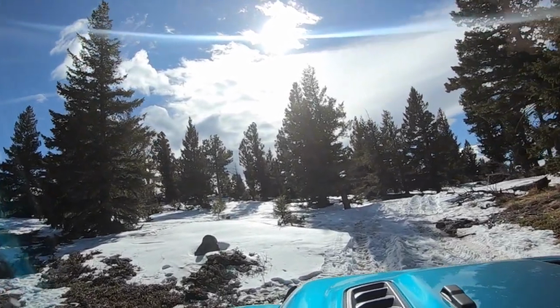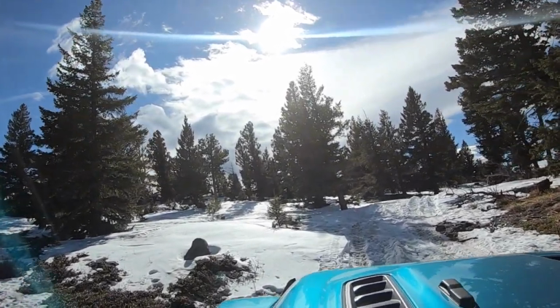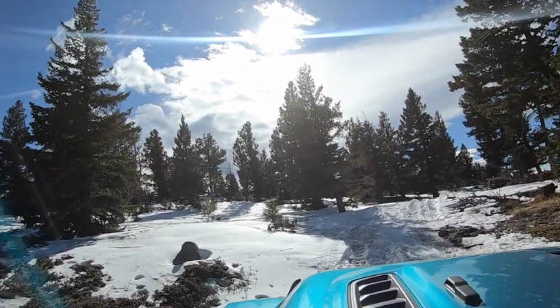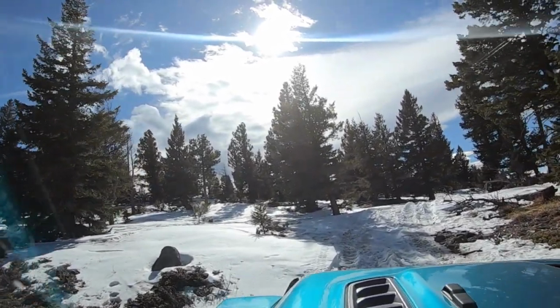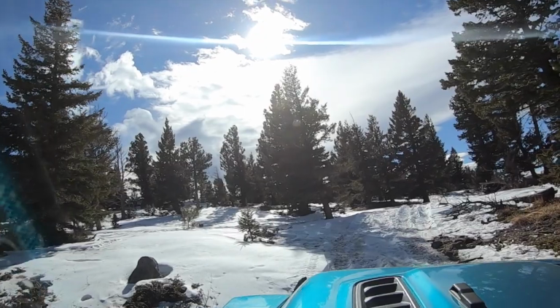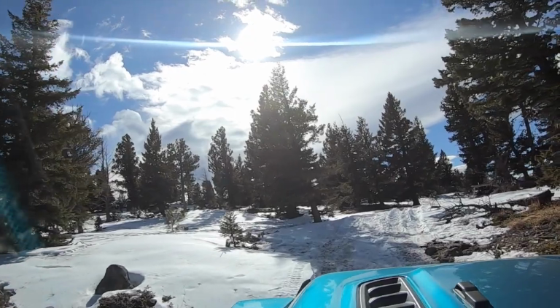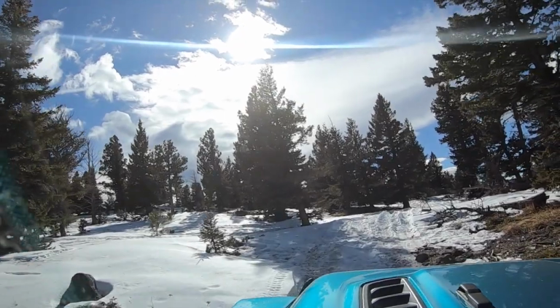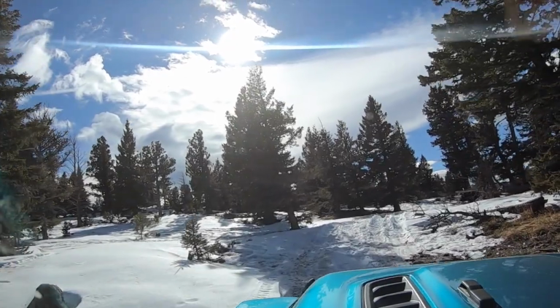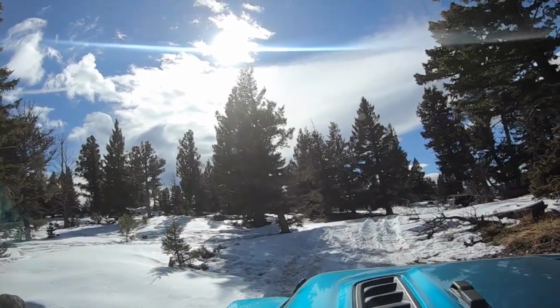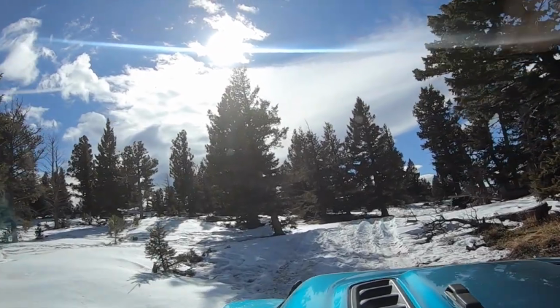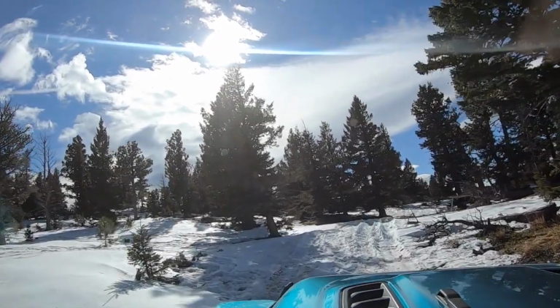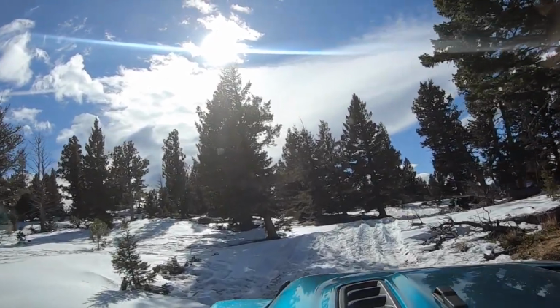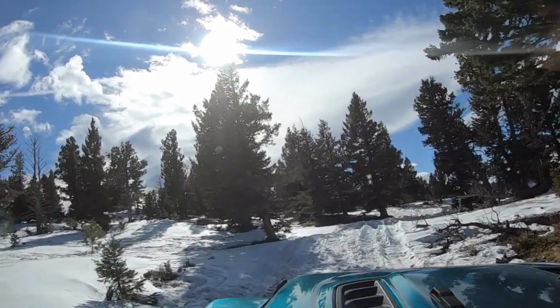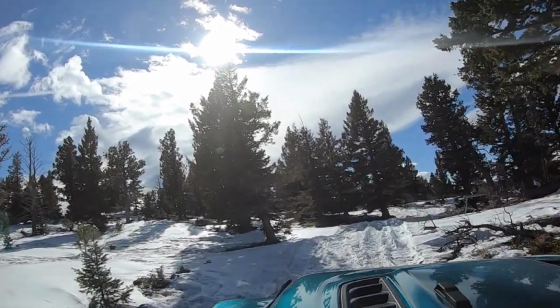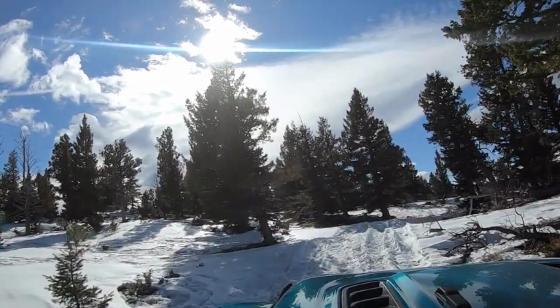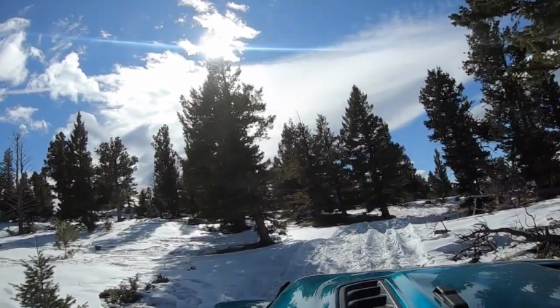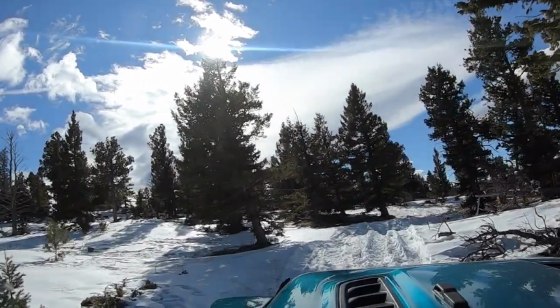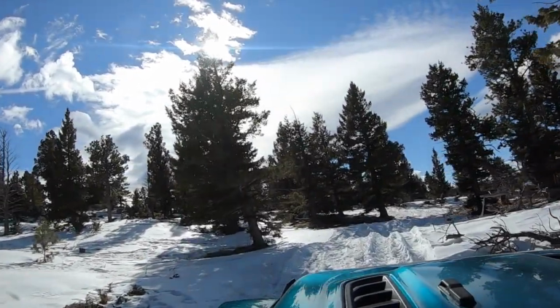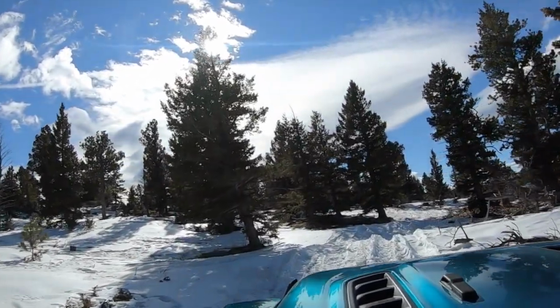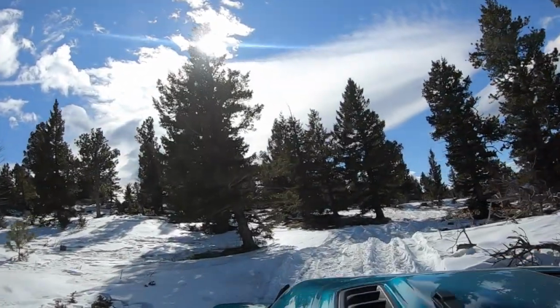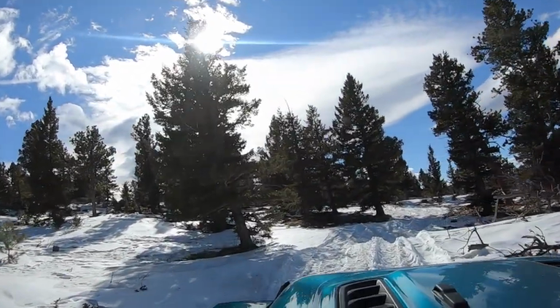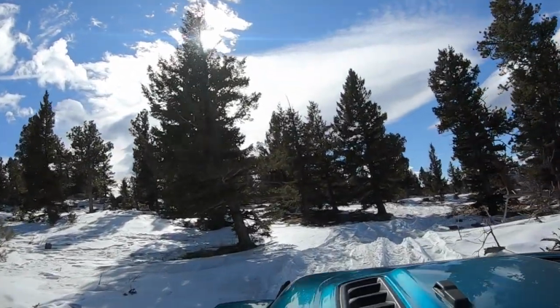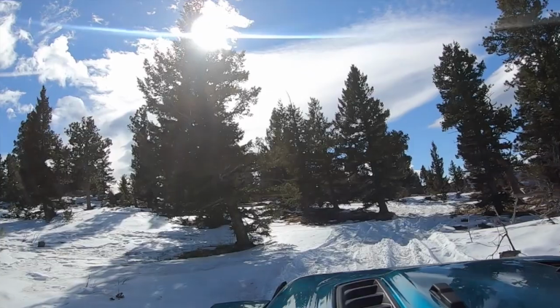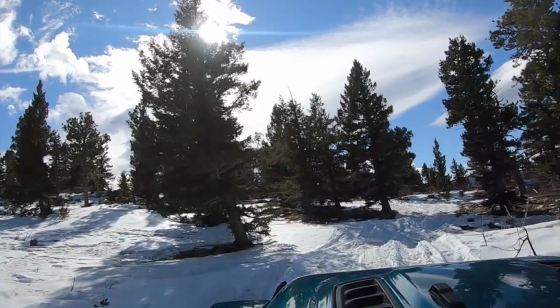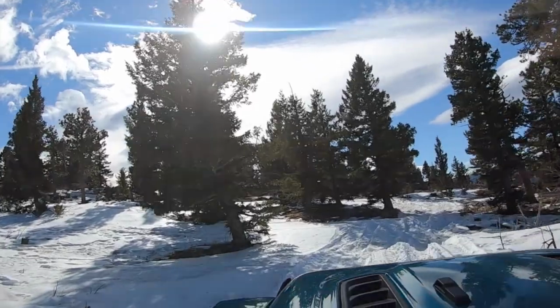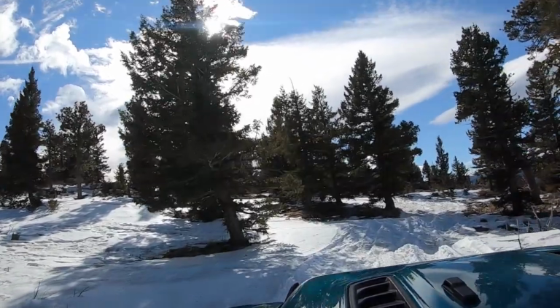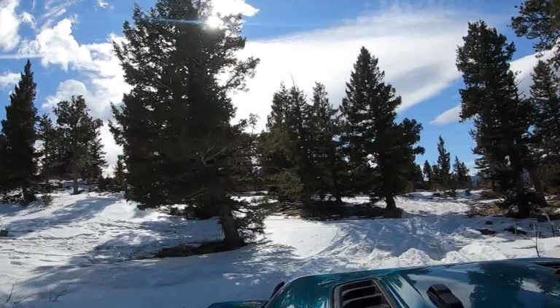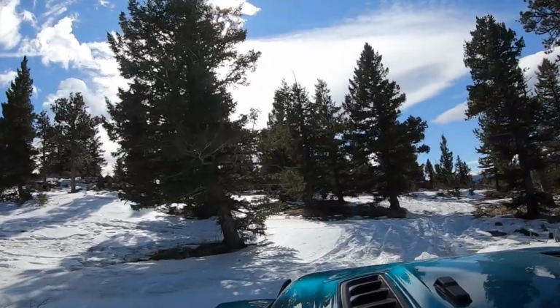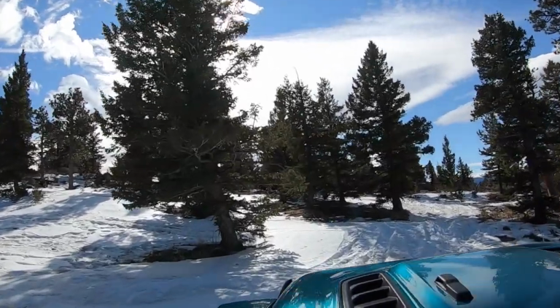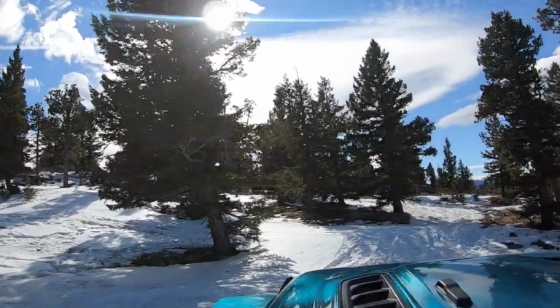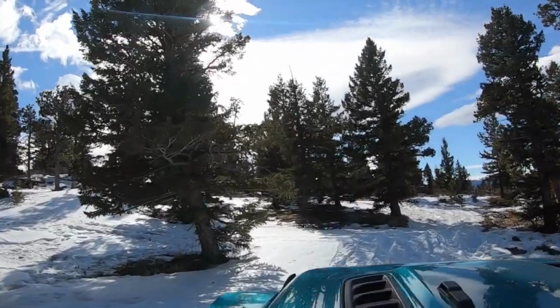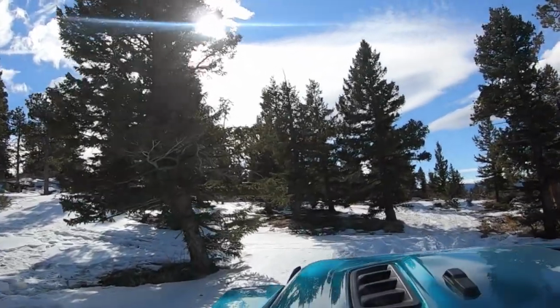Alright, are you ready for this? Listen close — you can actually hear the top of the snow bank rubbing against the skid plate. That gives you an idea of how deep the snow actually is.